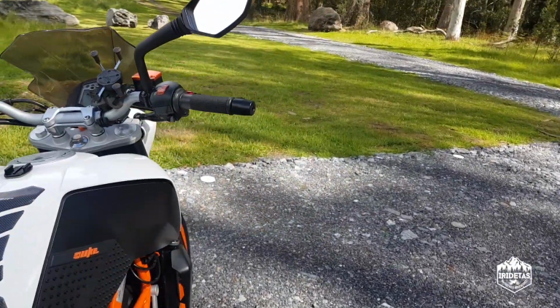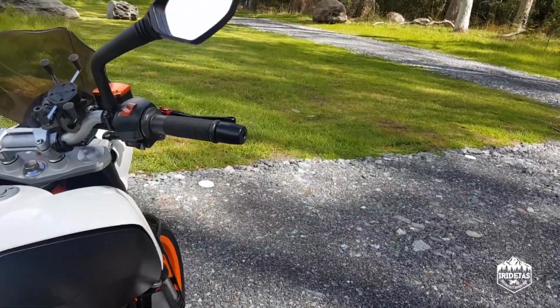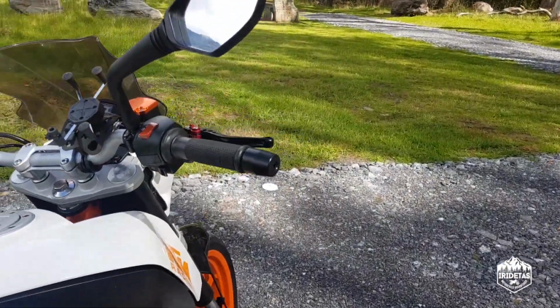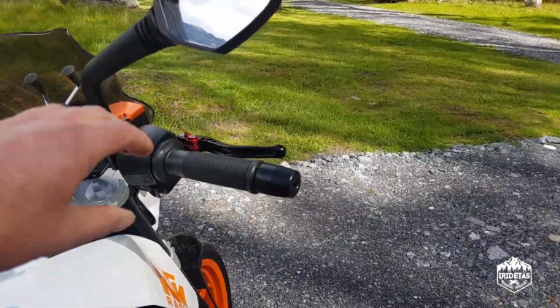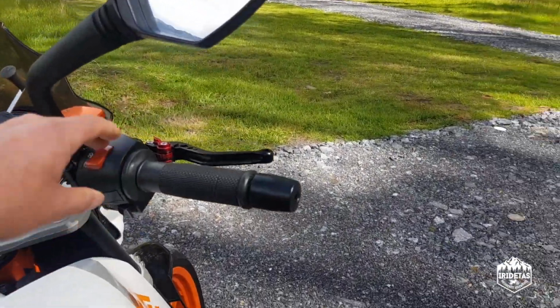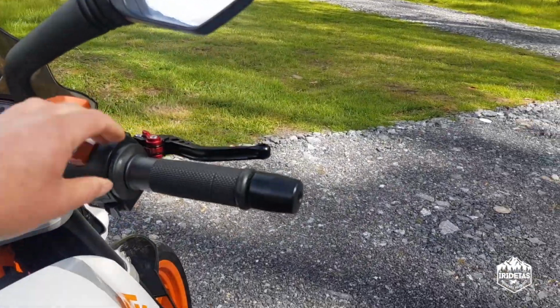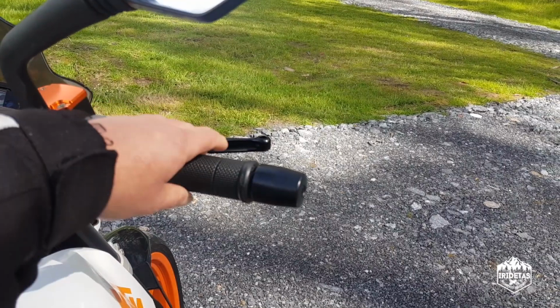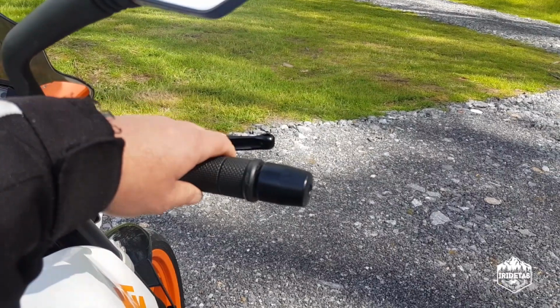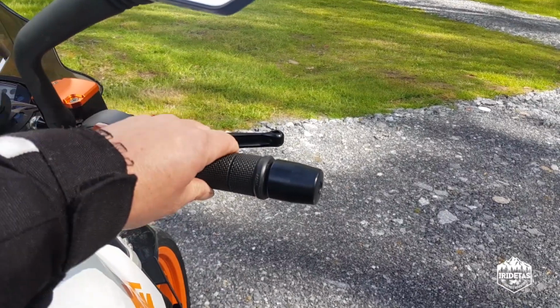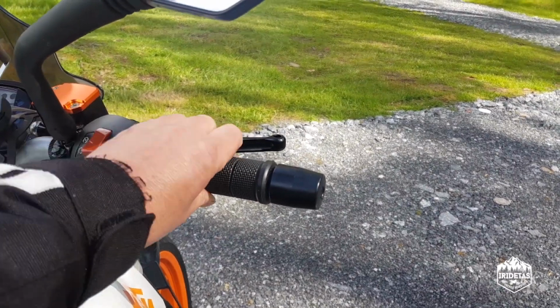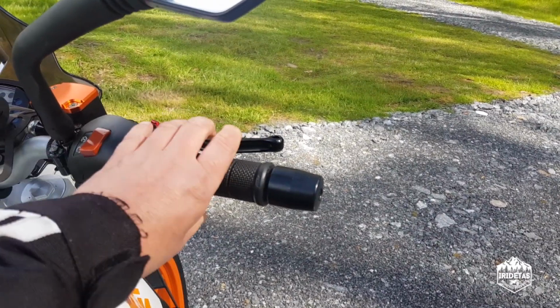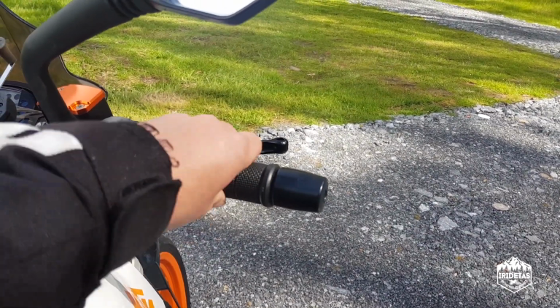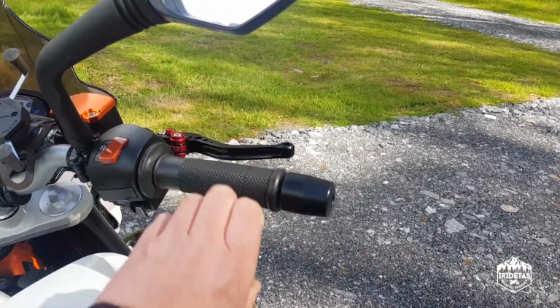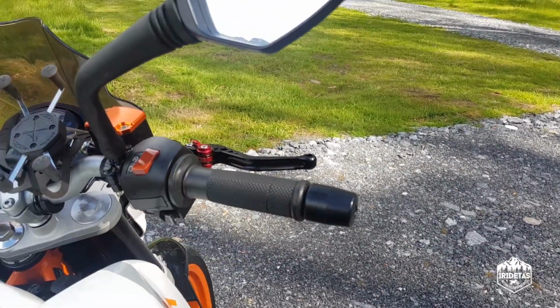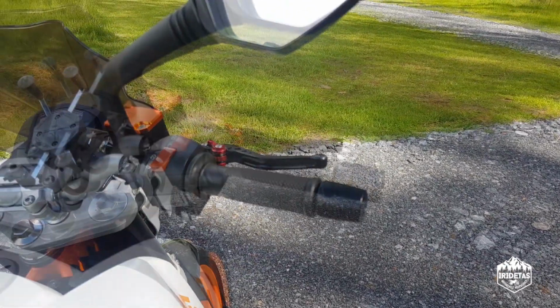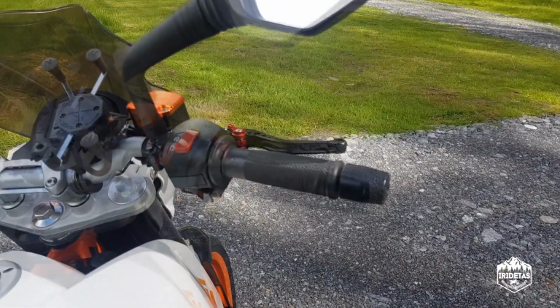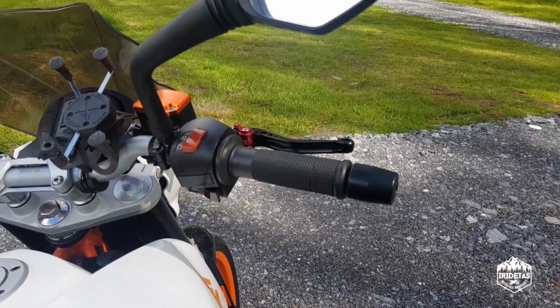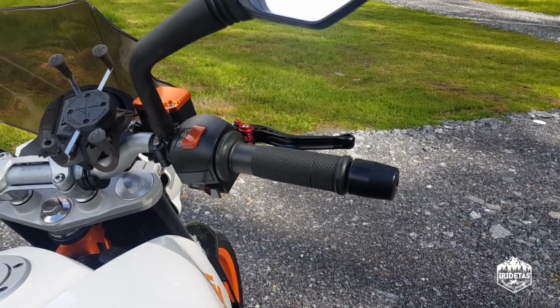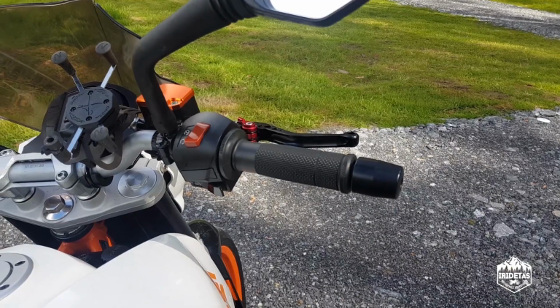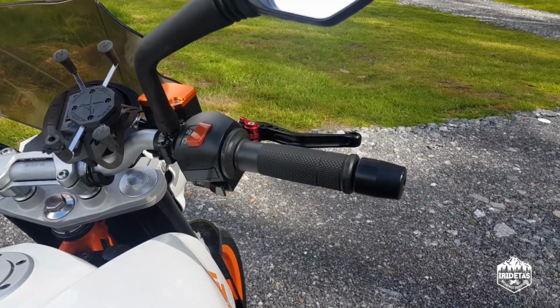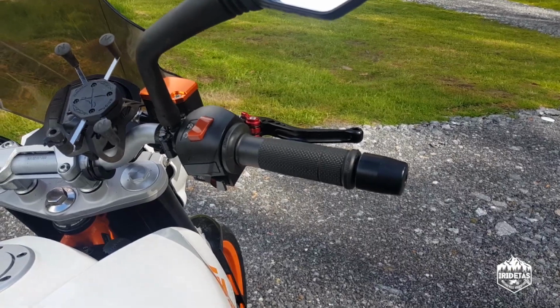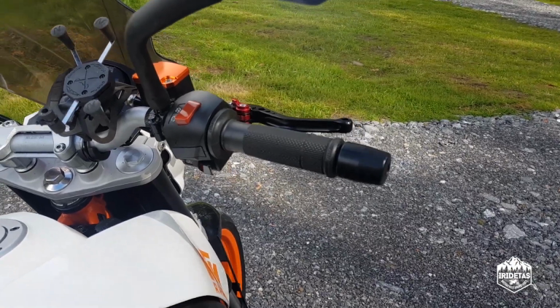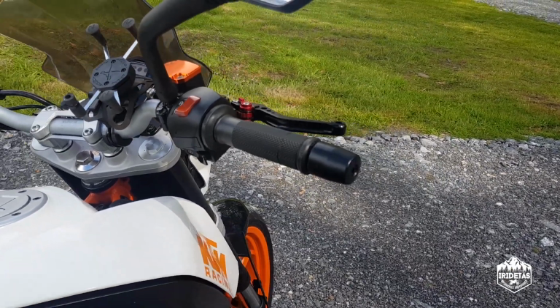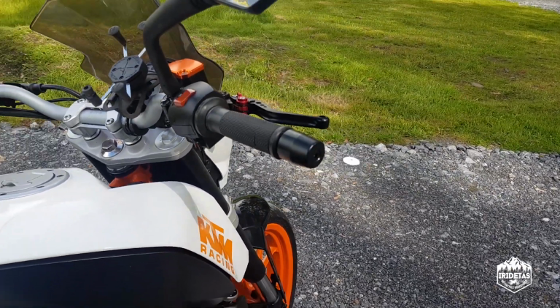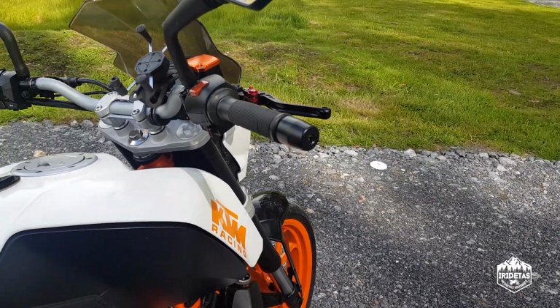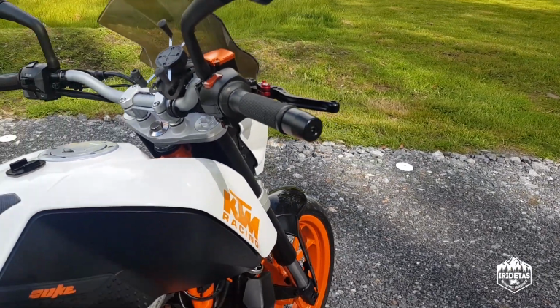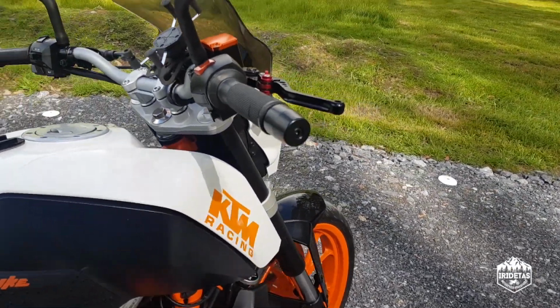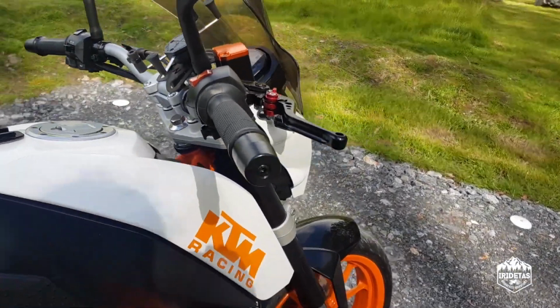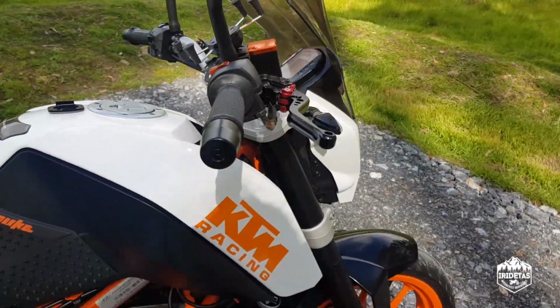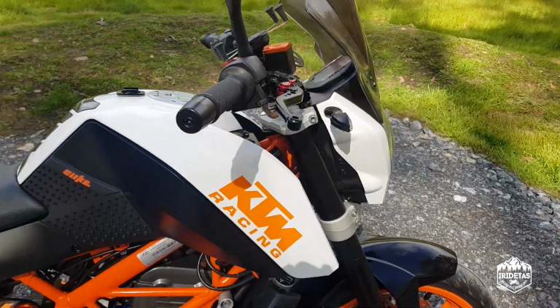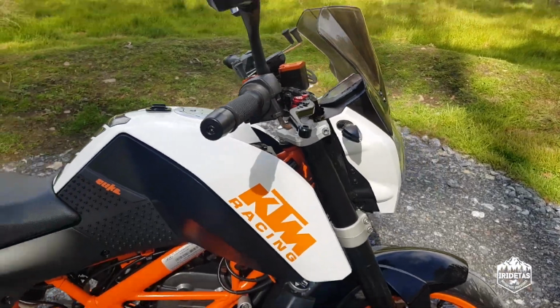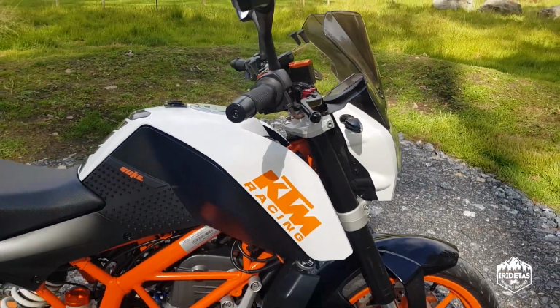While we're talking throttle — it's hard to see, but there's actually a quick throttle fitted in there and it just helps increase the throttle response, makes it a little bit more snappy.